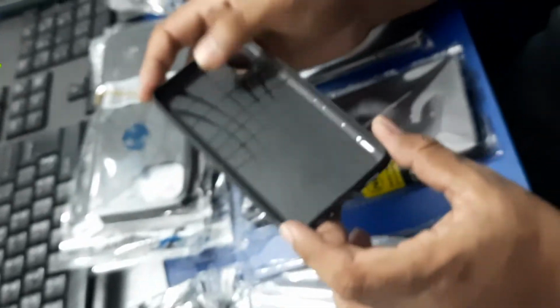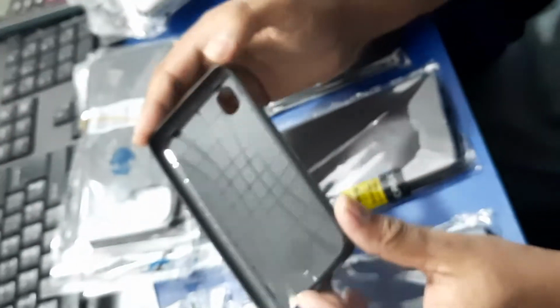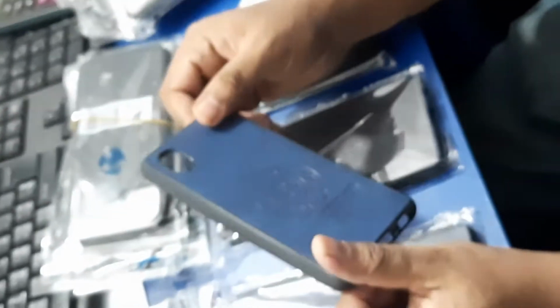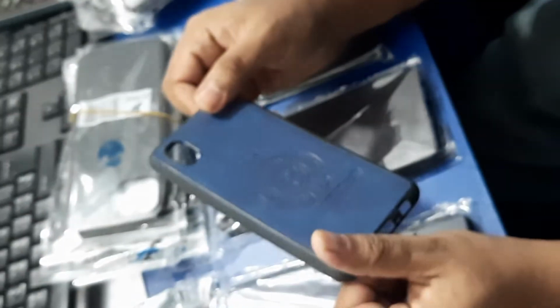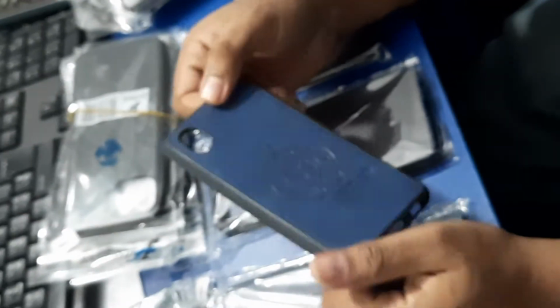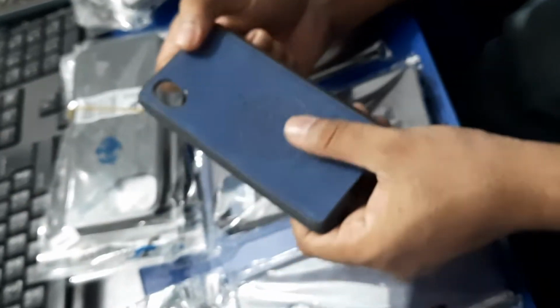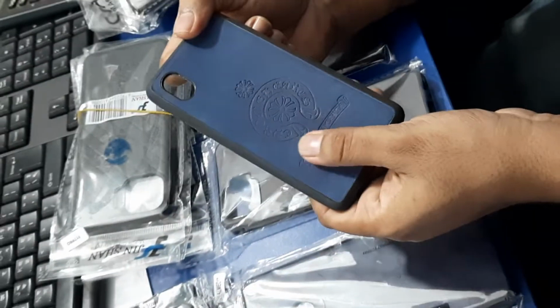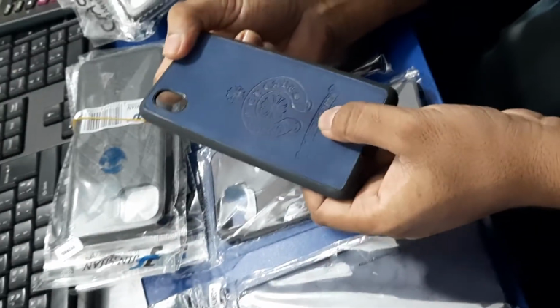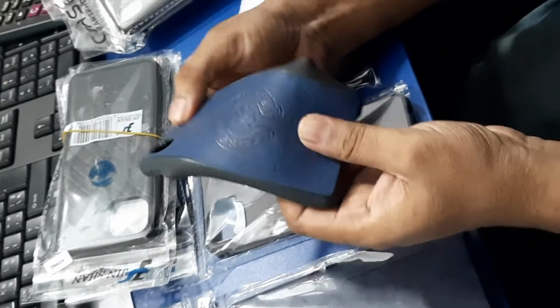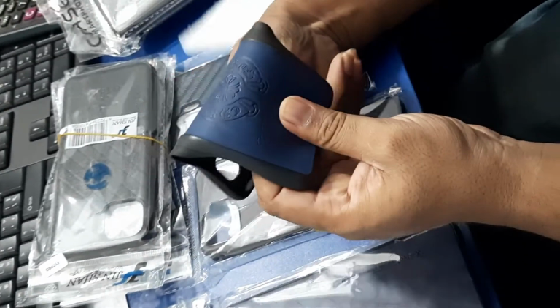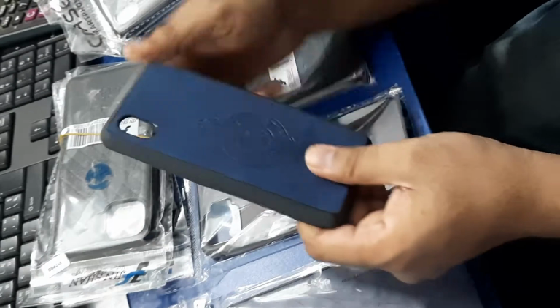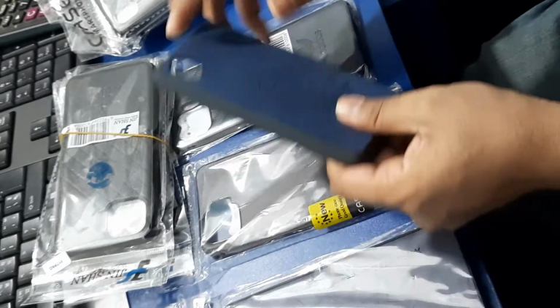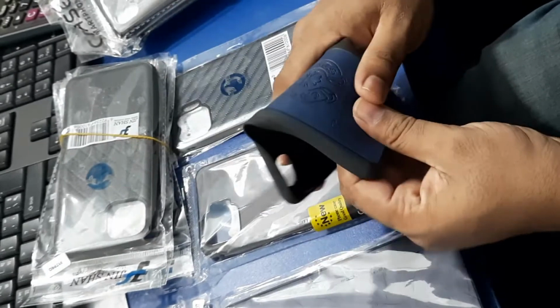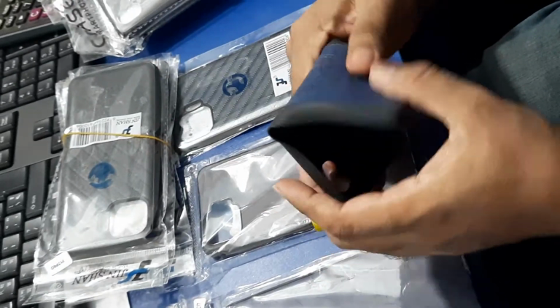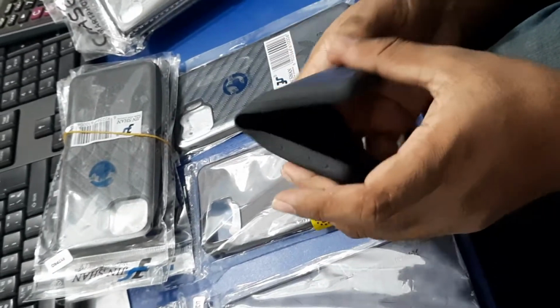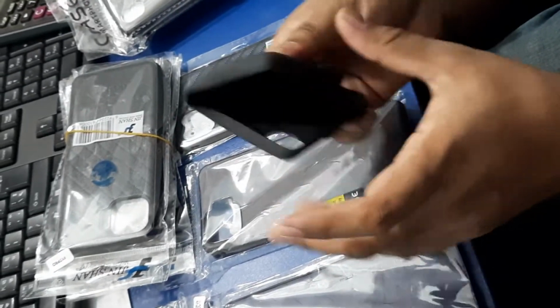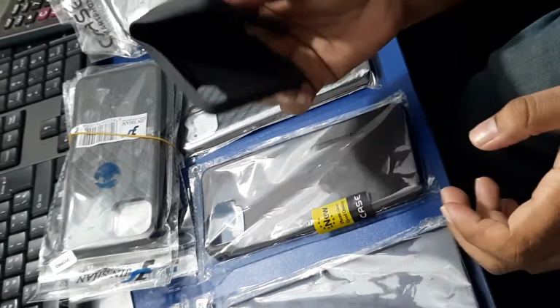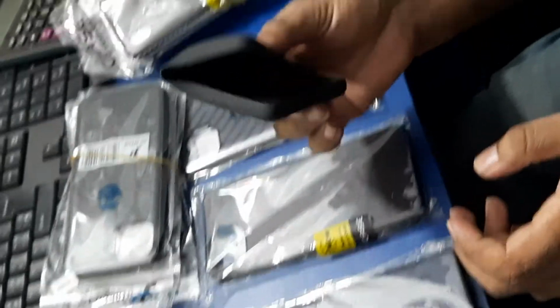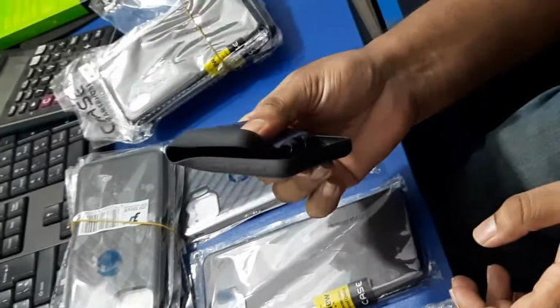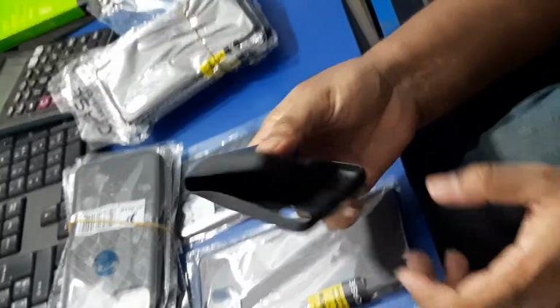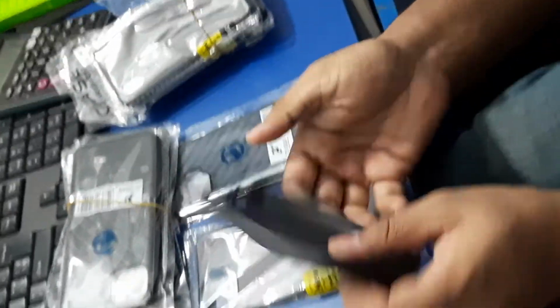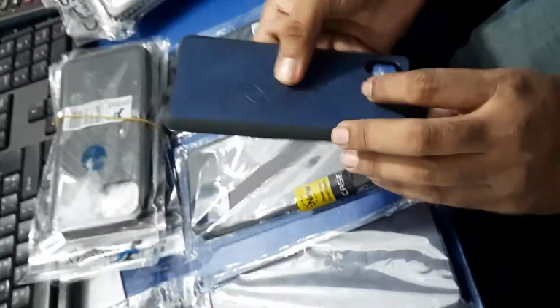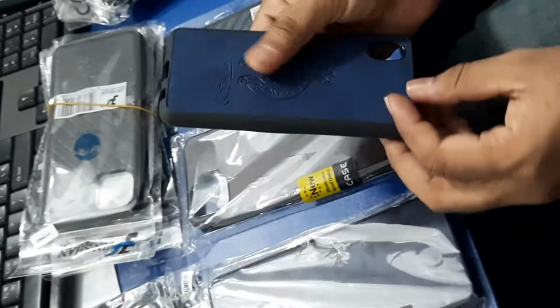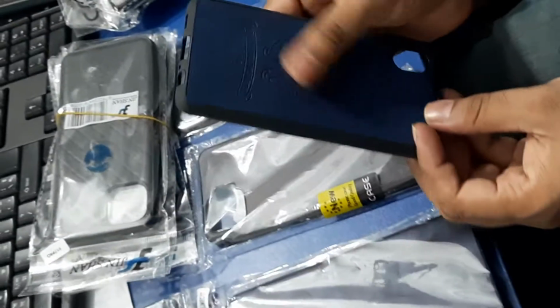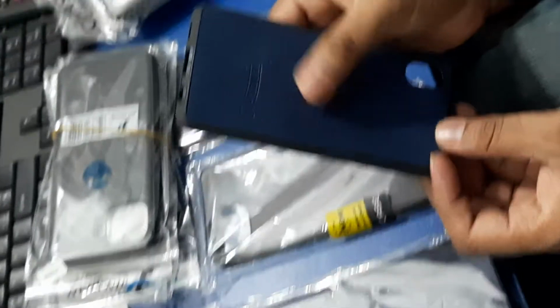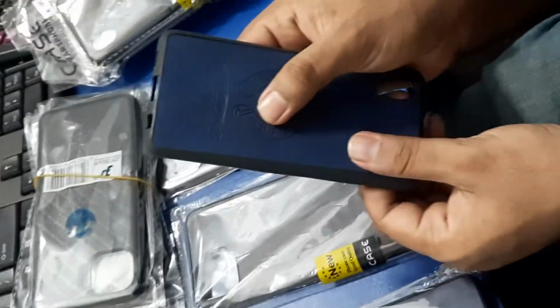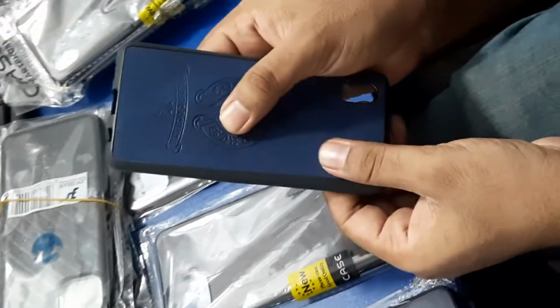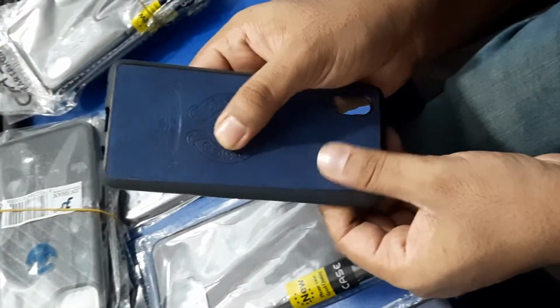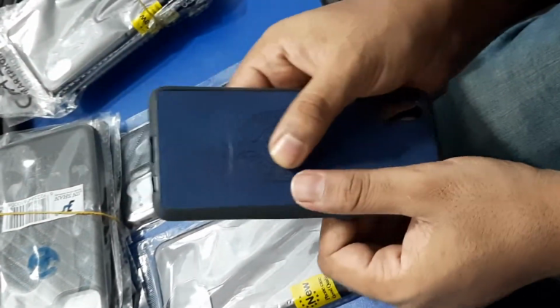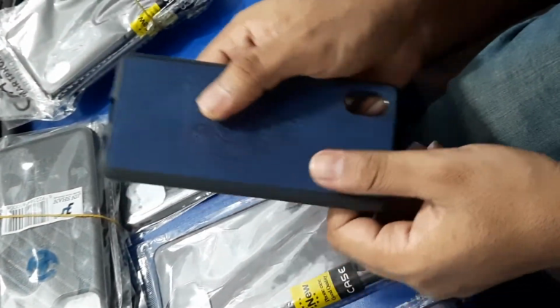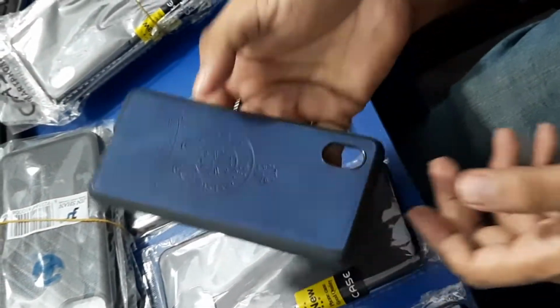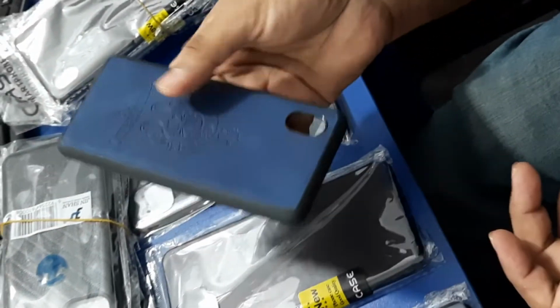This is rubbery. This rubber is very smooth. It's very shiny. It's a very nice cover.